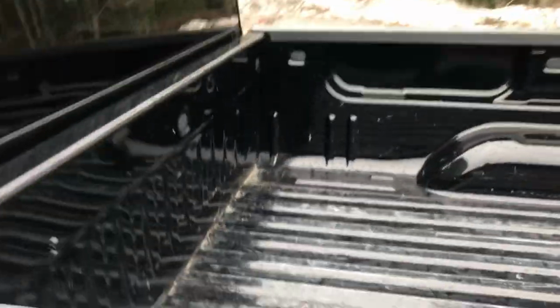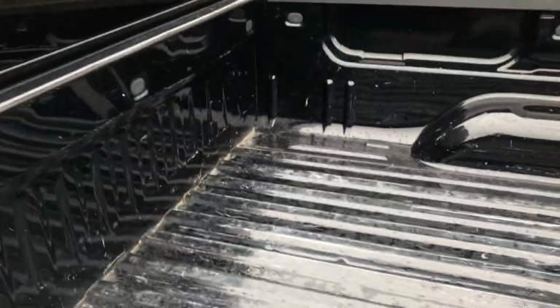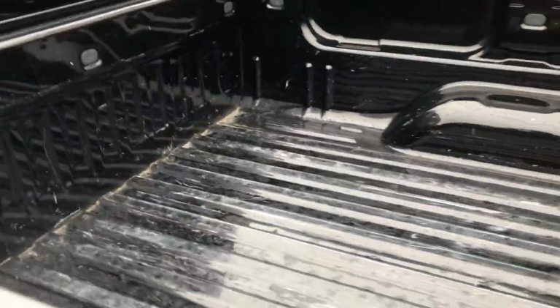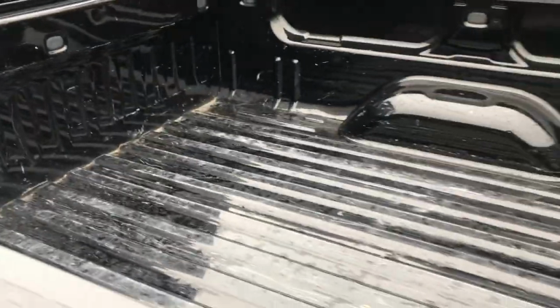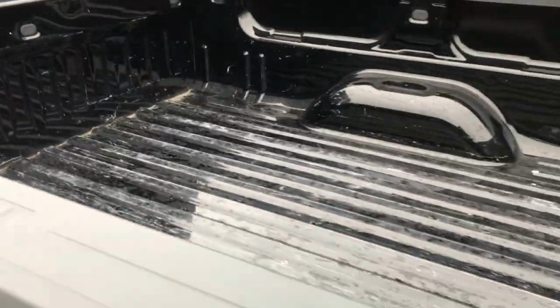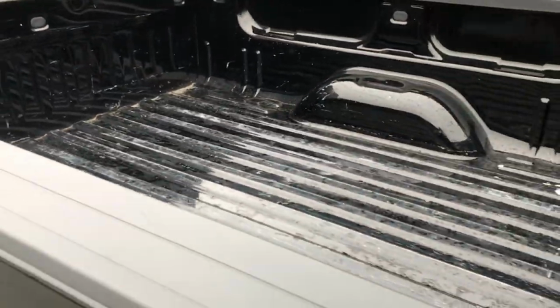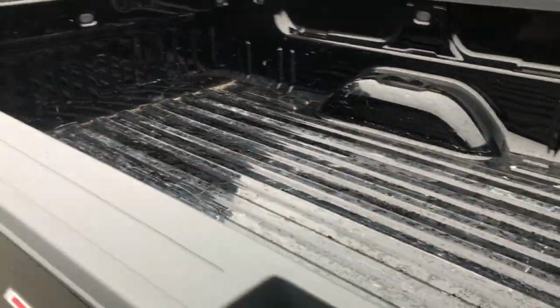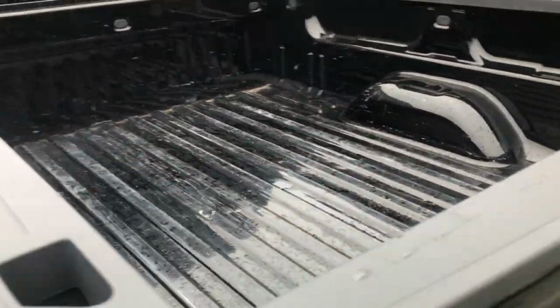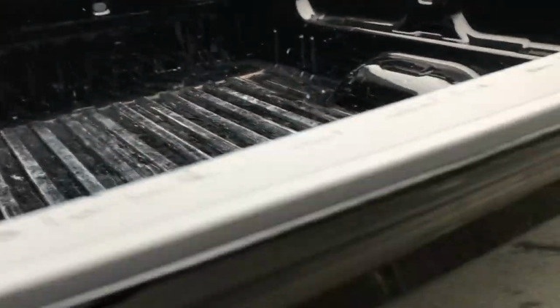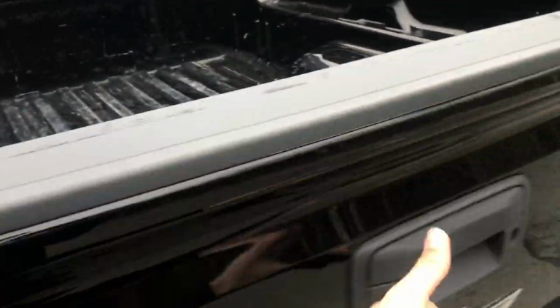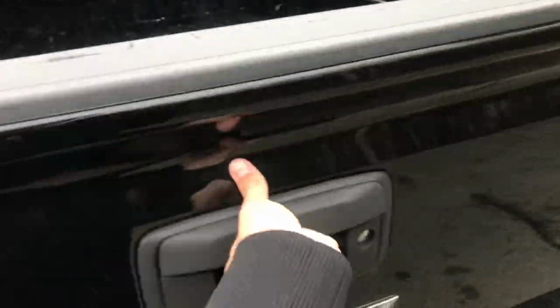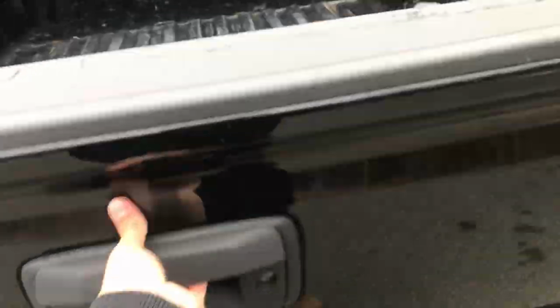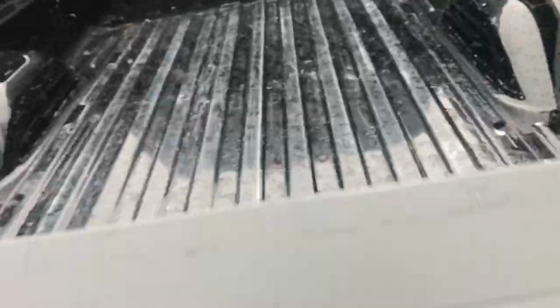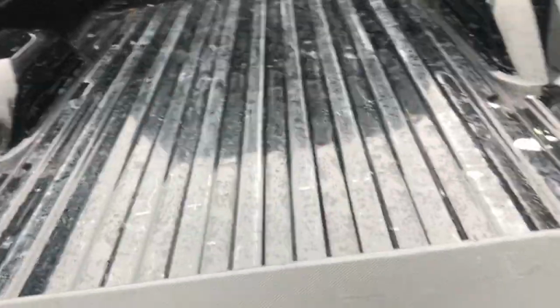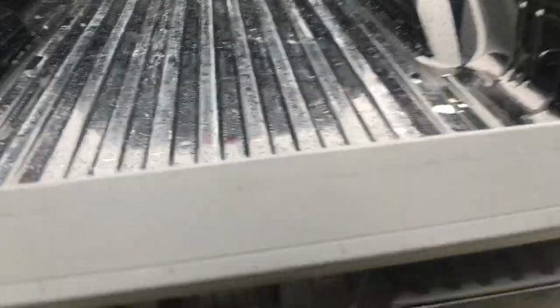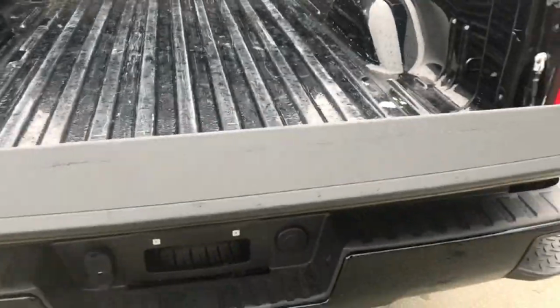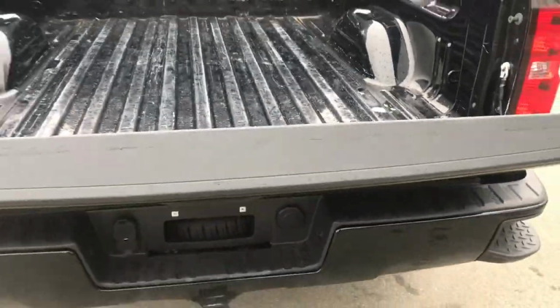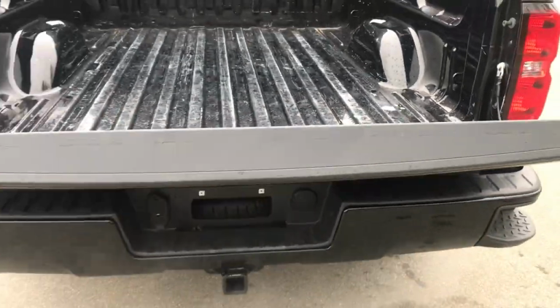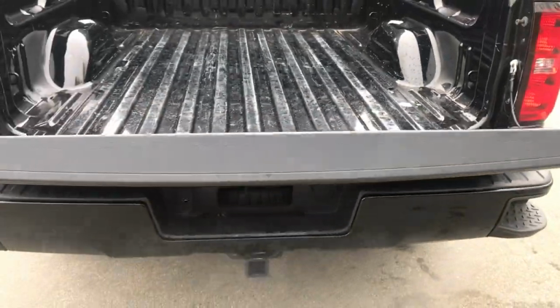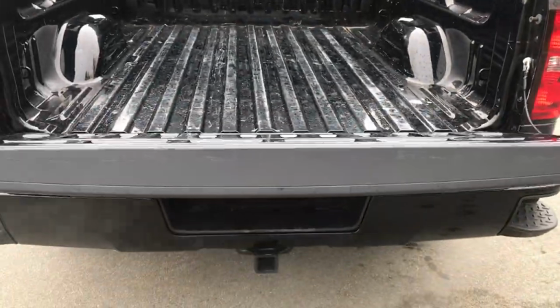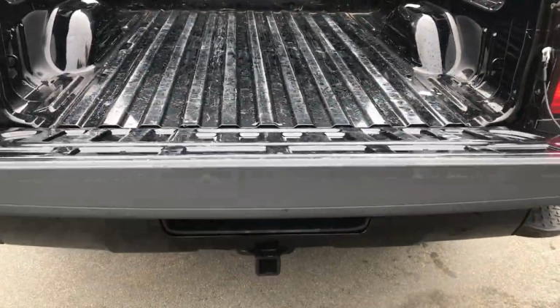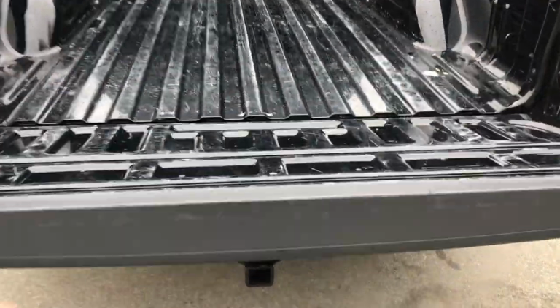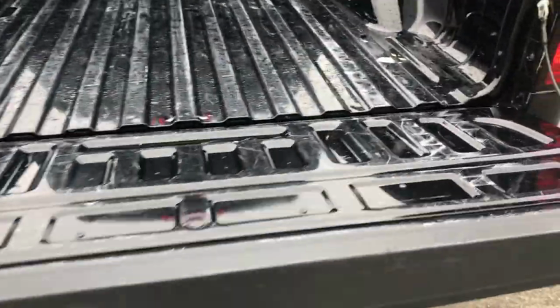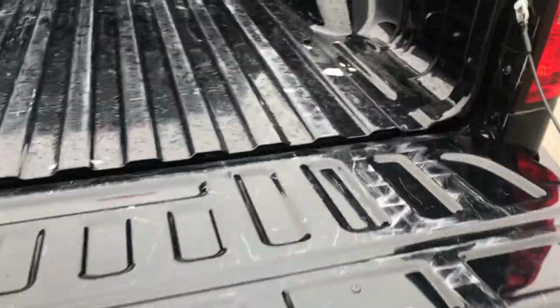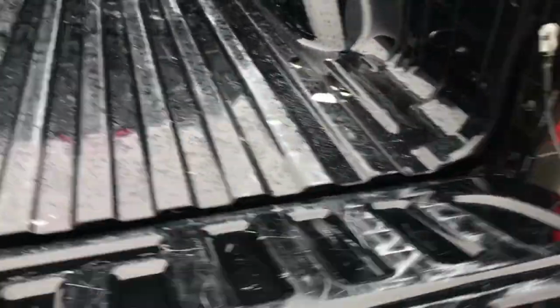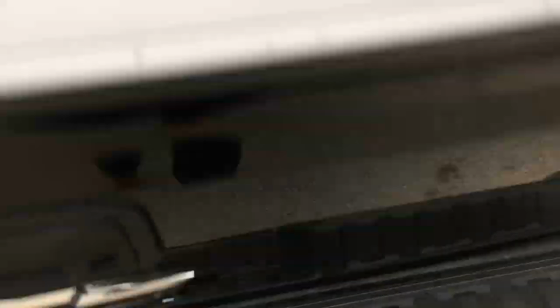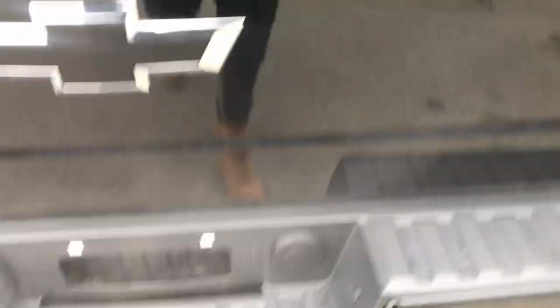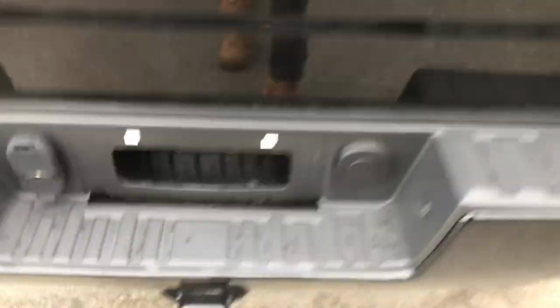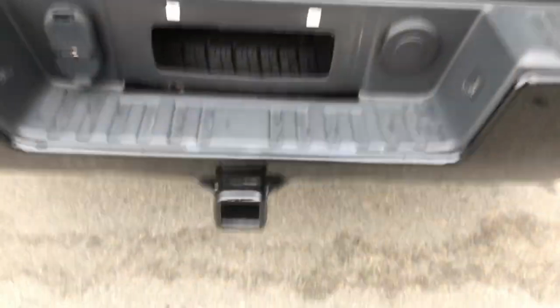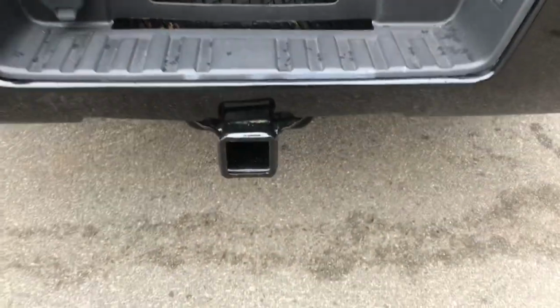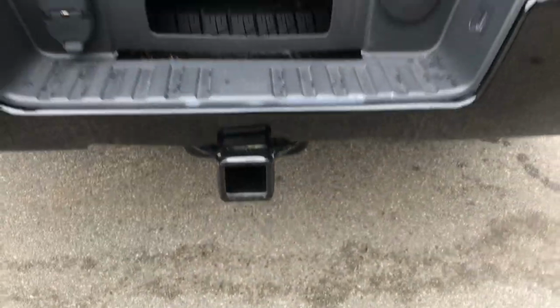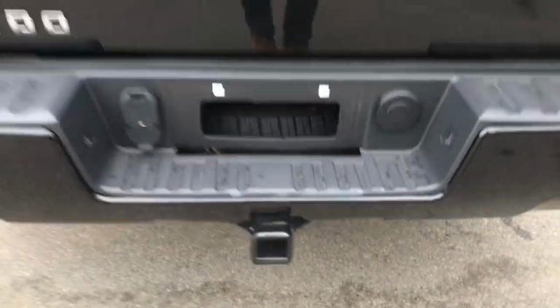The pickup bed has no major dings or dents, as well as an easy-open tailgate — goes down nice and gently — and your tow hitch down at the bottom.